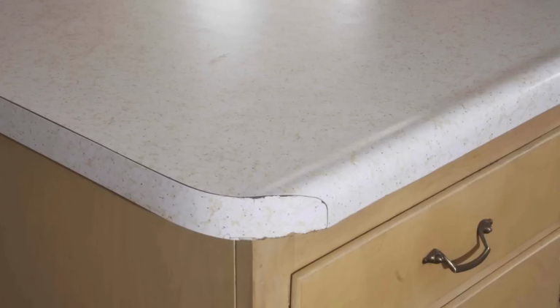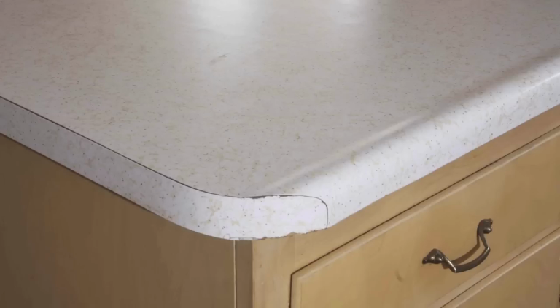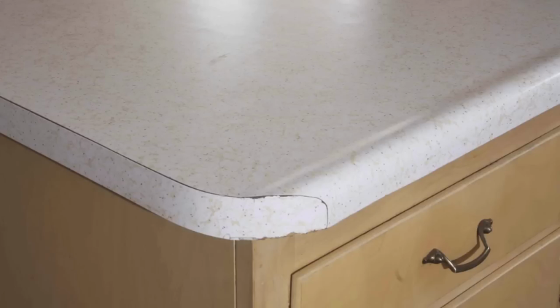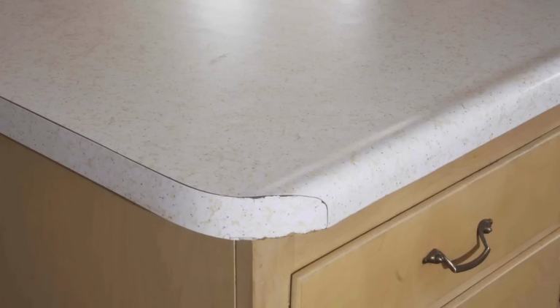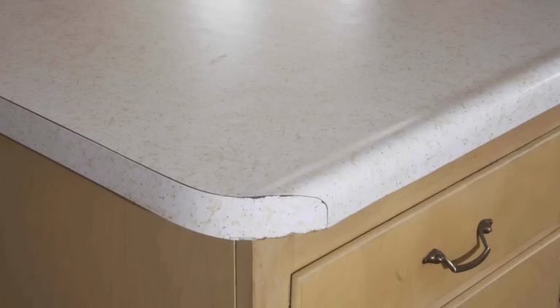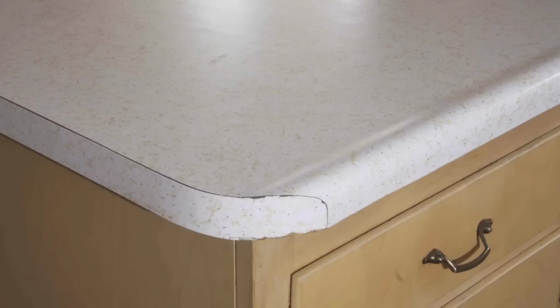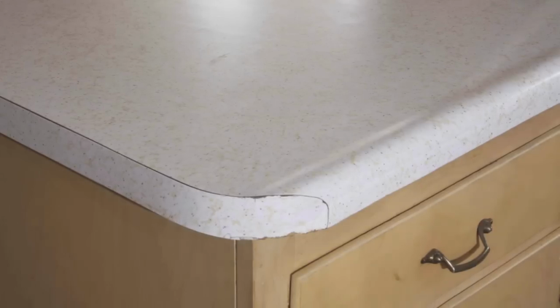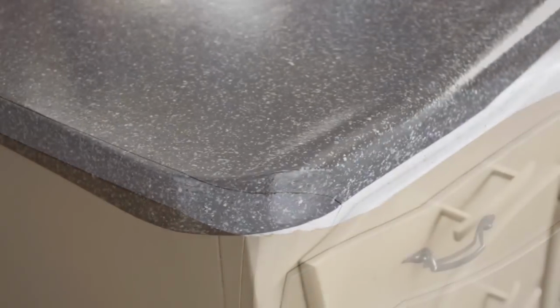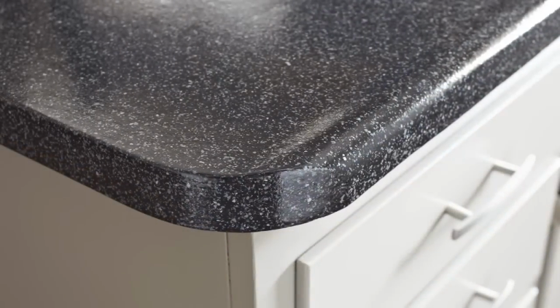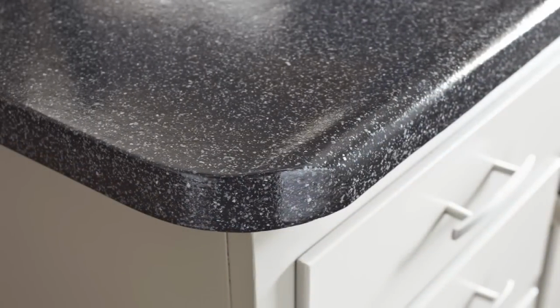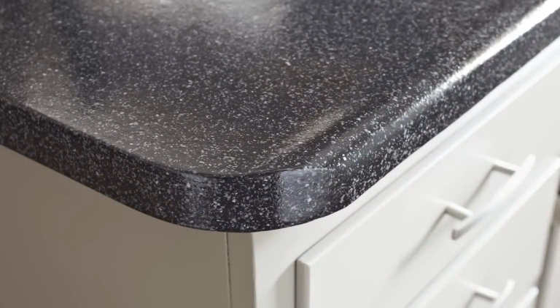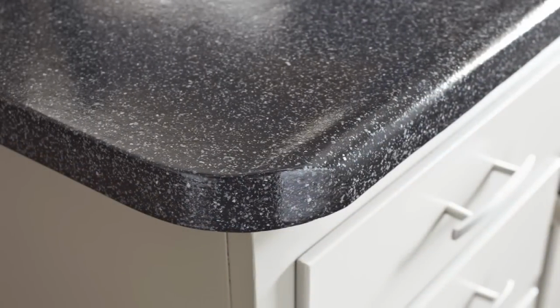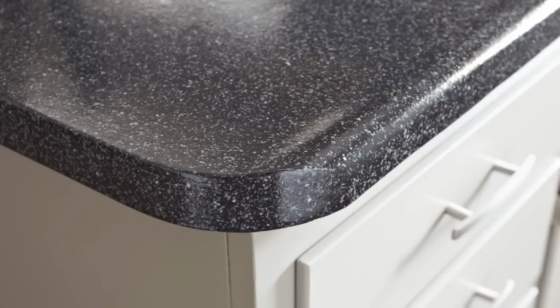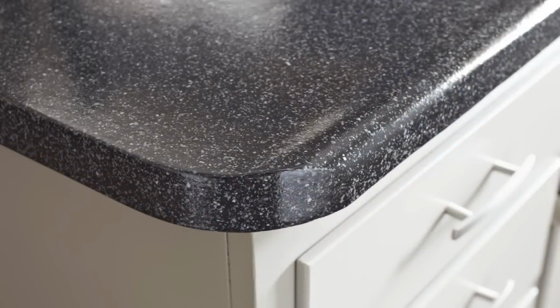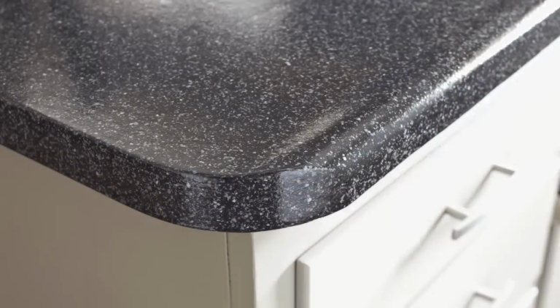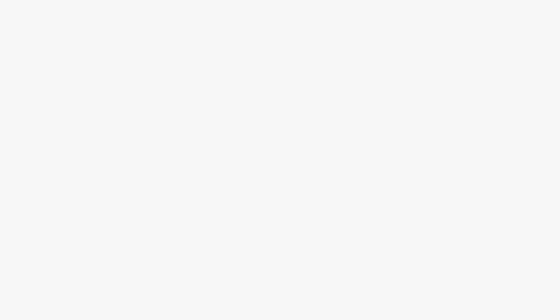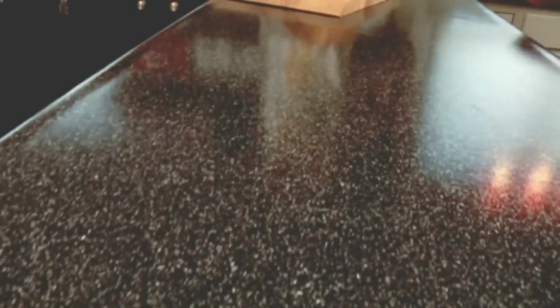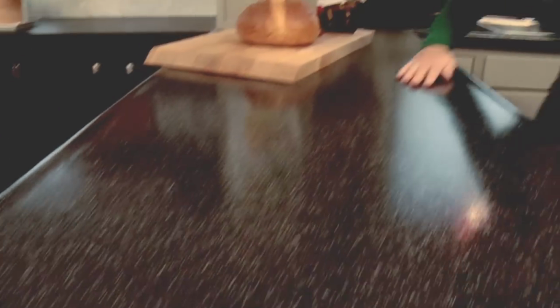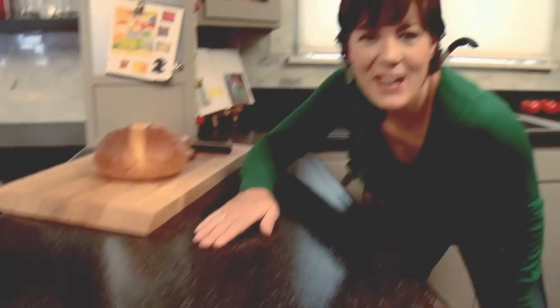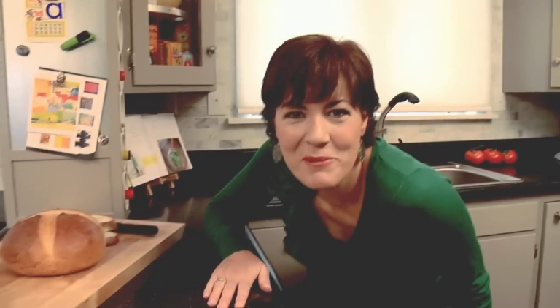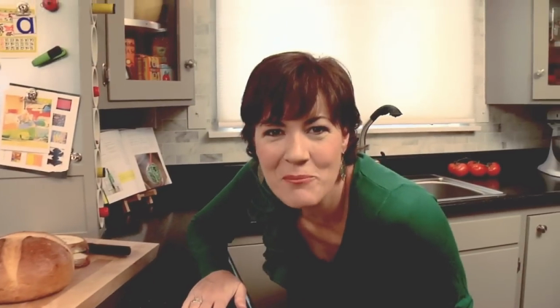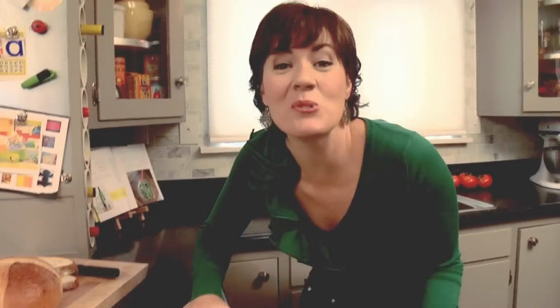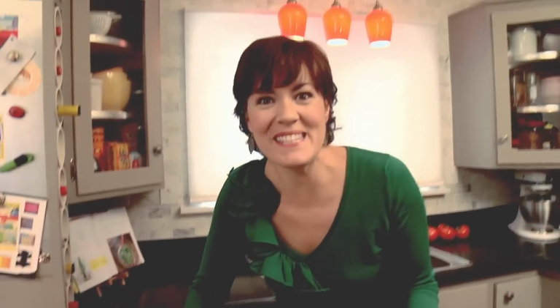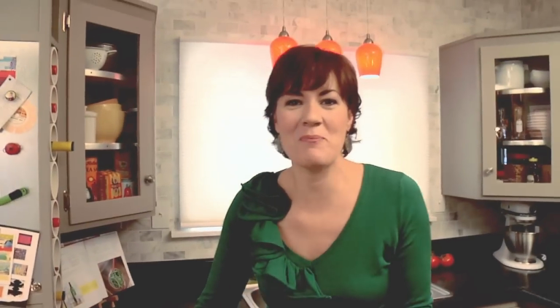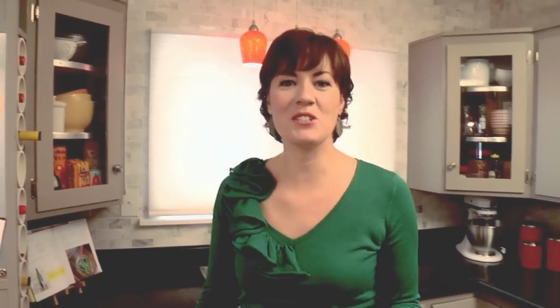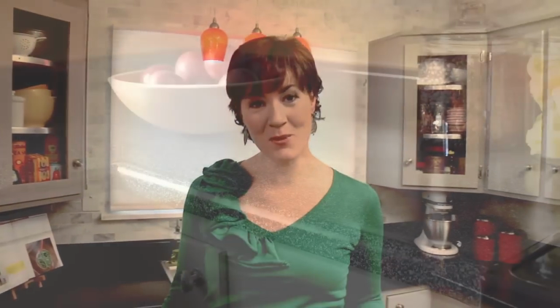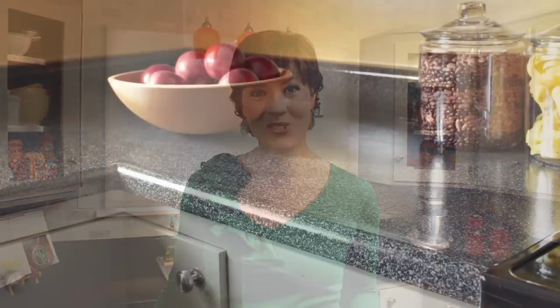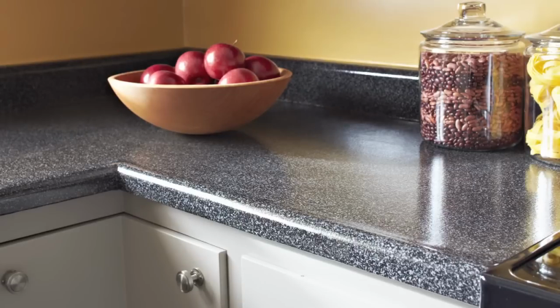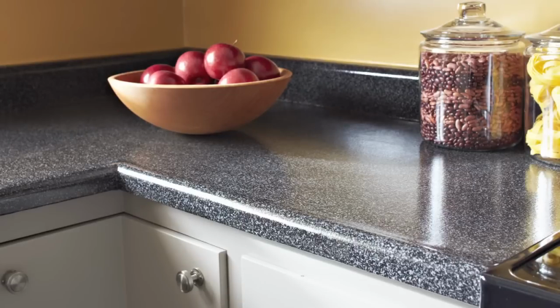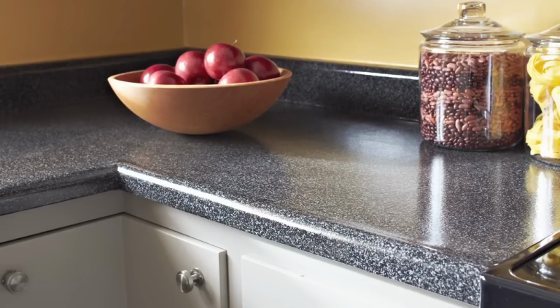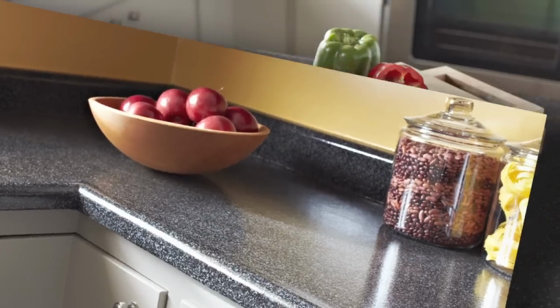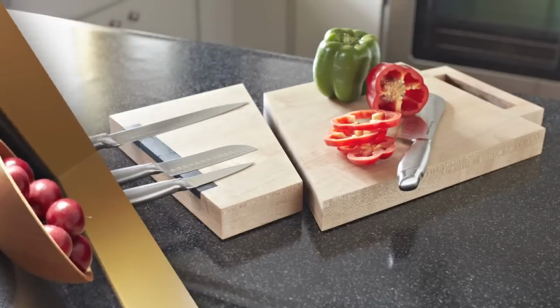The other dramatic change in stage one was the countertops. Looks like we installed new ones, right? Wrong. We pulled off the countertop cover-up. We used a great DIY product called Modern Masters Countertop Transformations and it looks awesome.